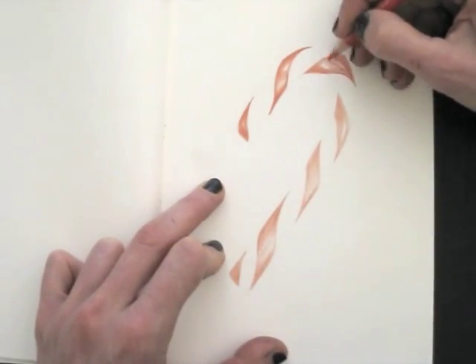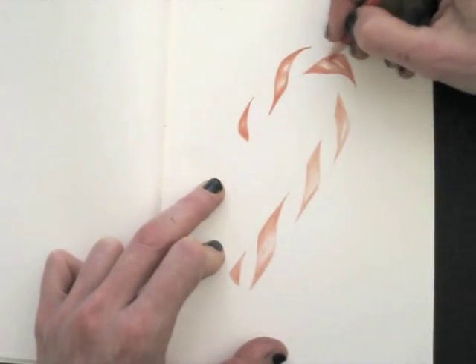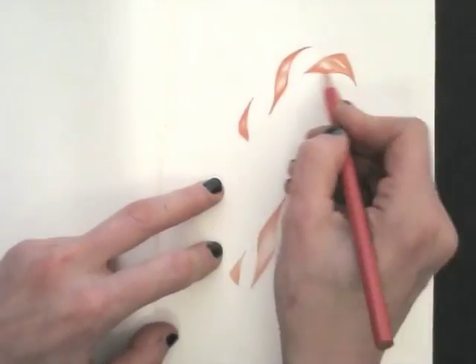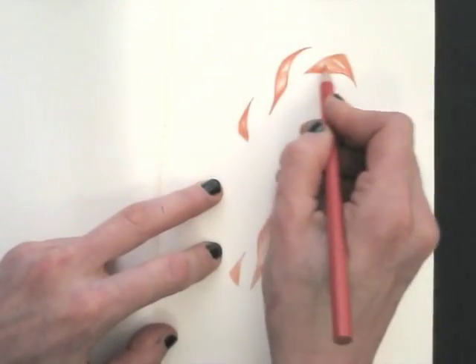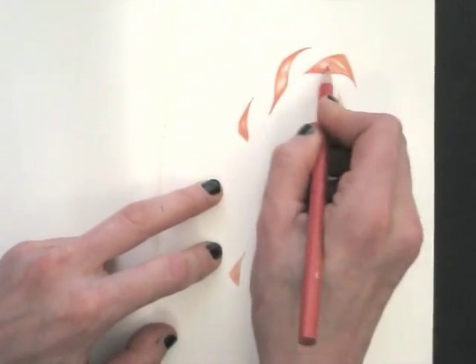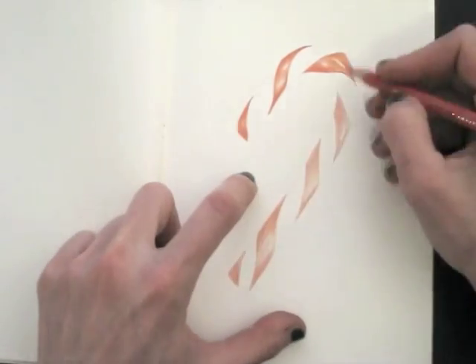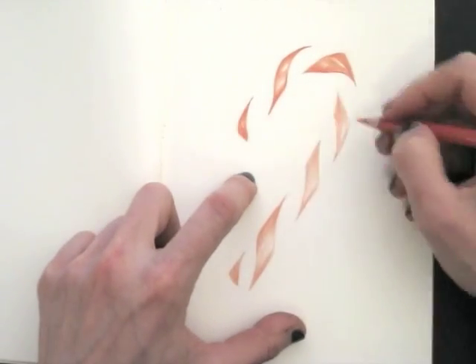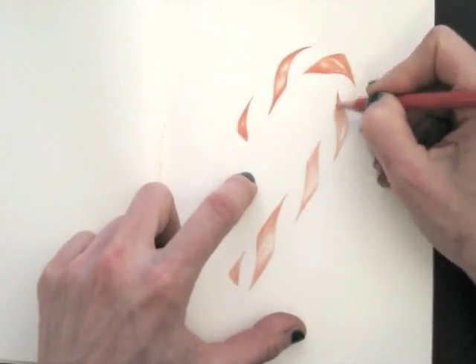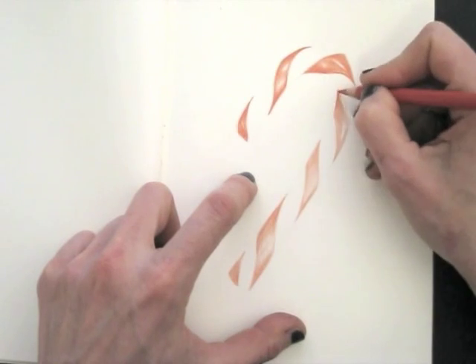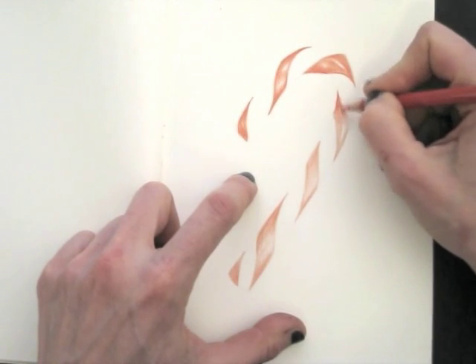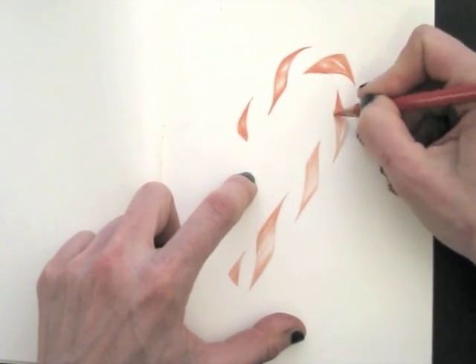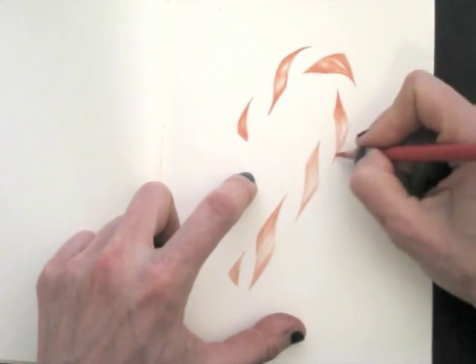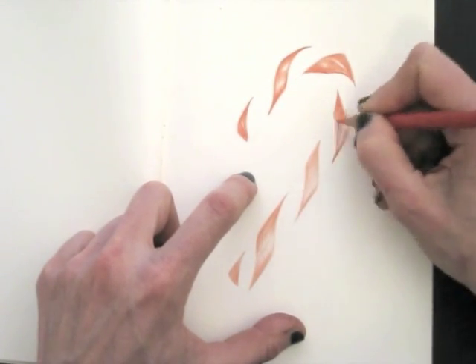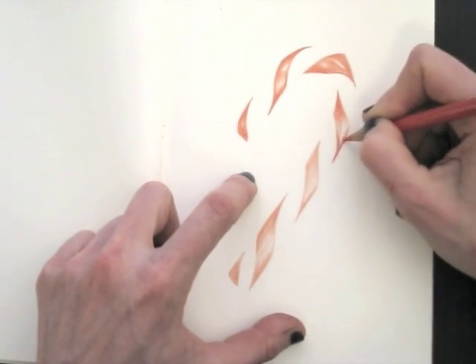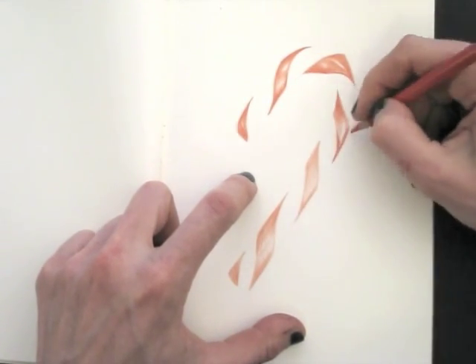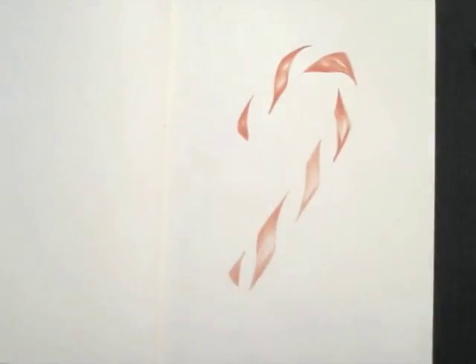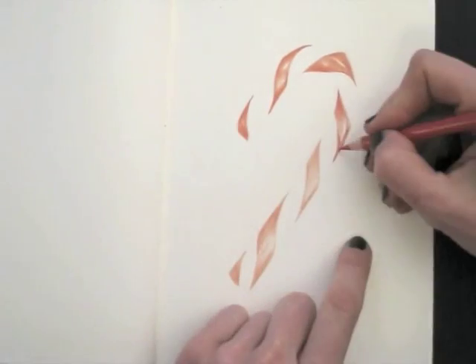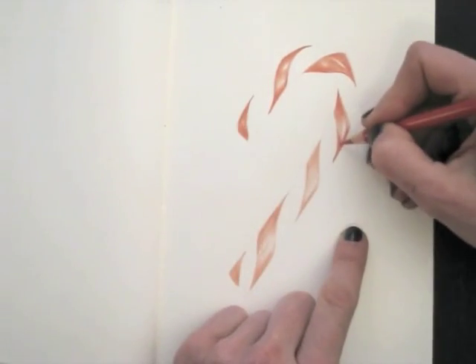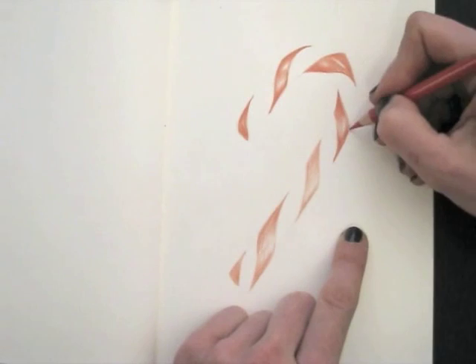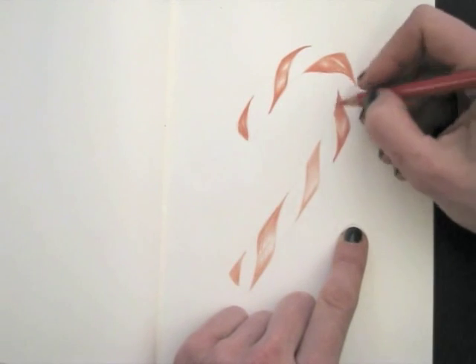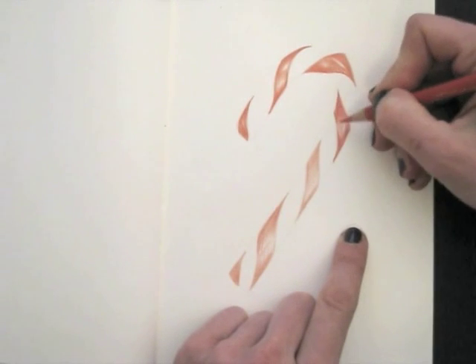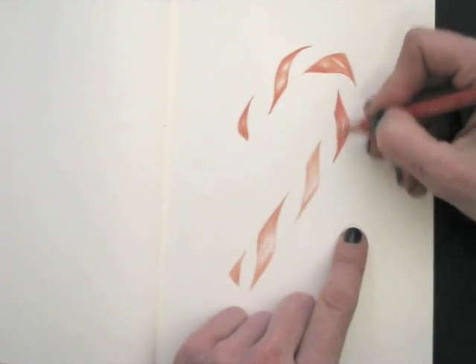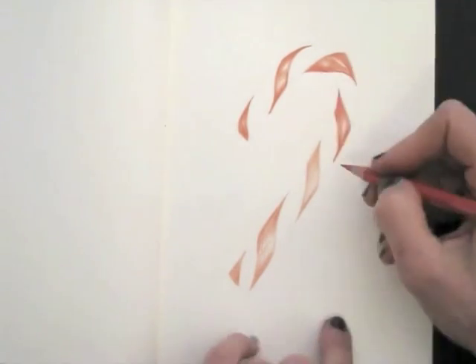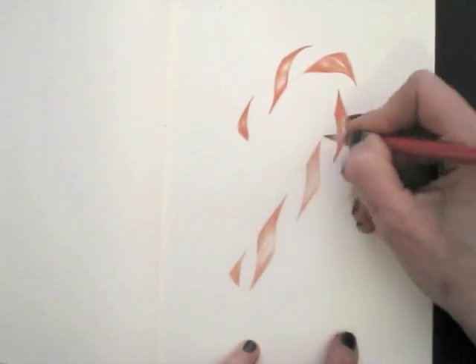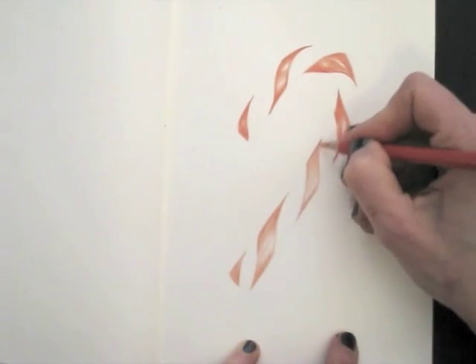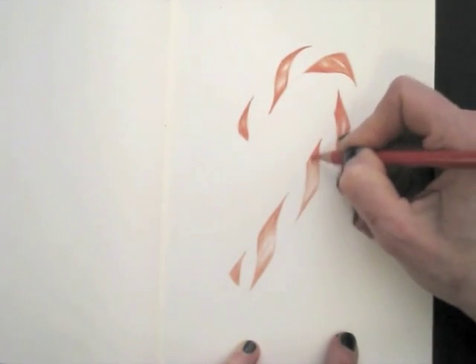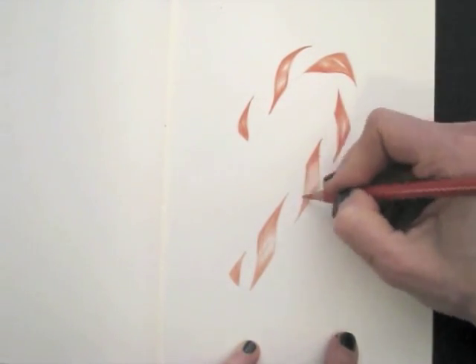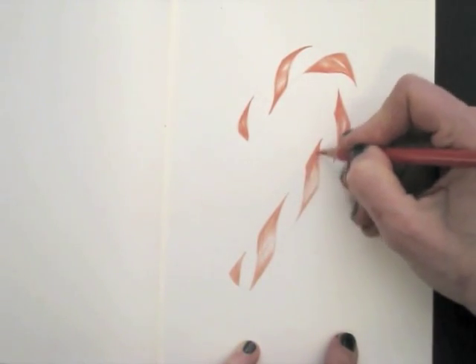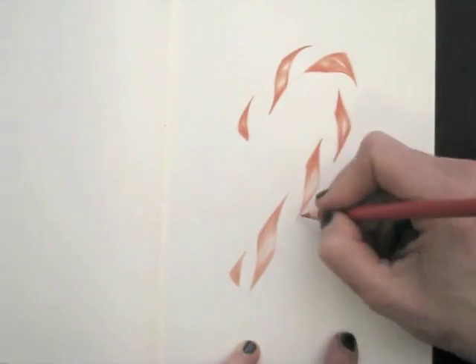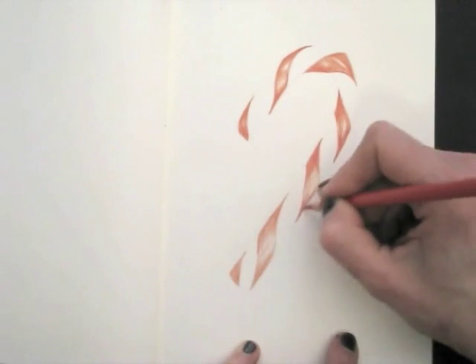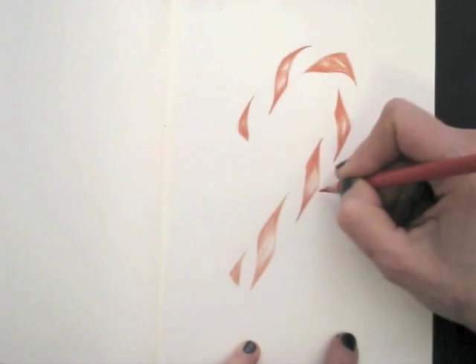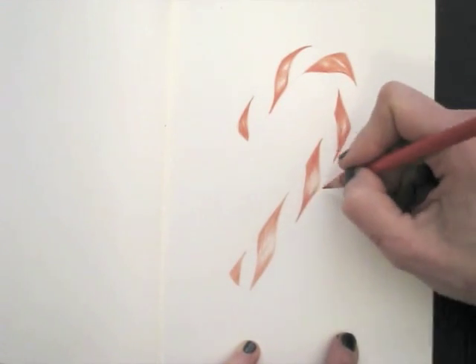Back to this drawing. On my candy cane, I layer my red with gentle strokes, not pressing too hard as I don't want to indent the paper. By adding layer upon layer, the color deepens.